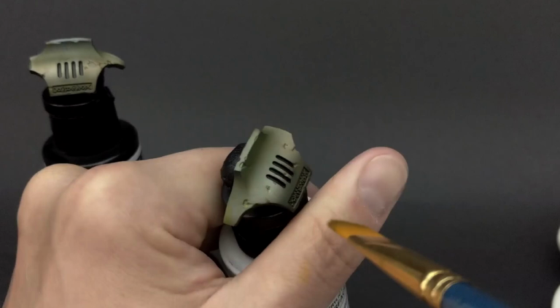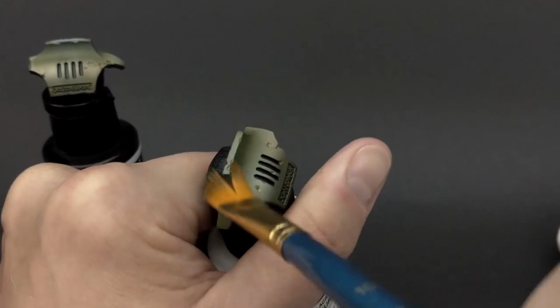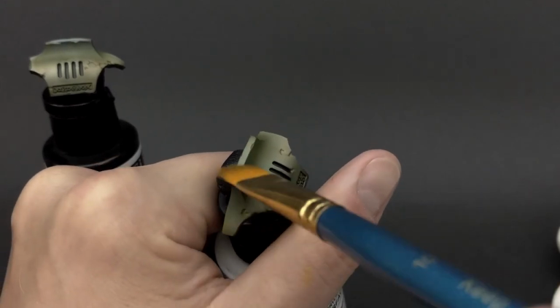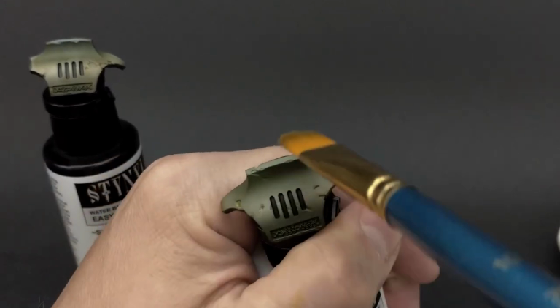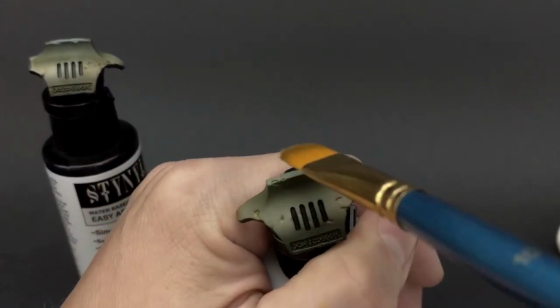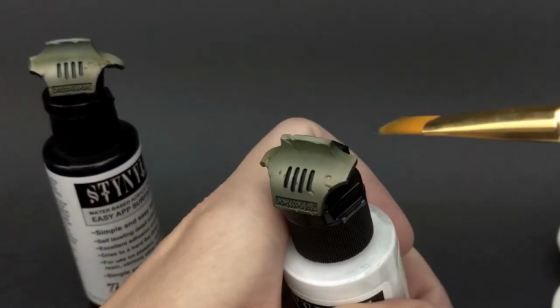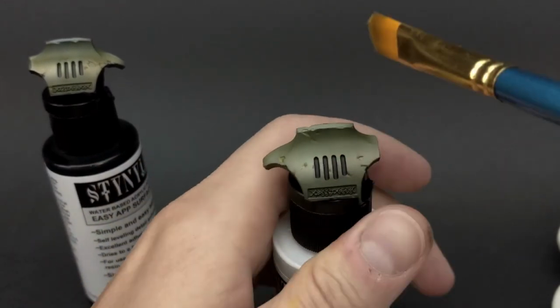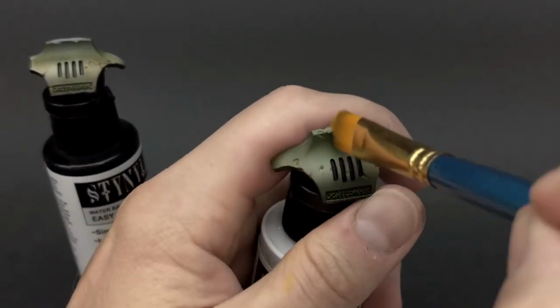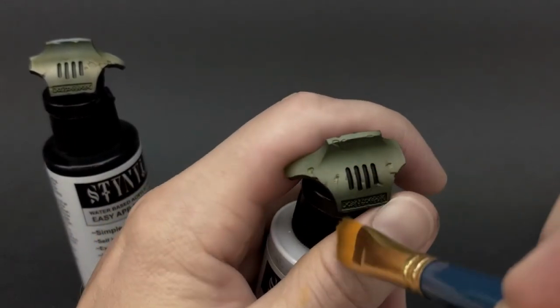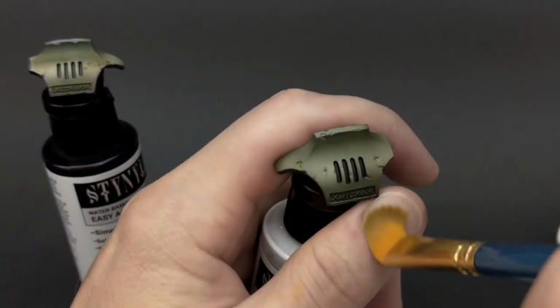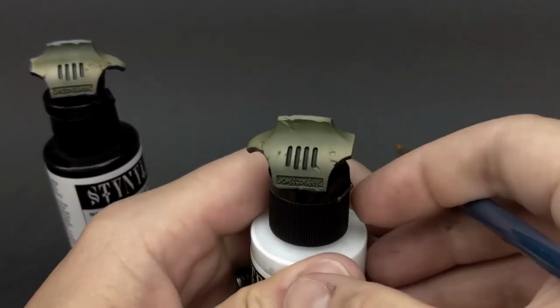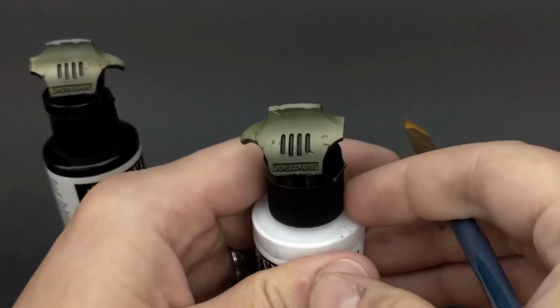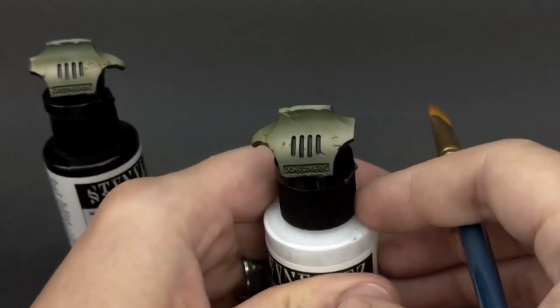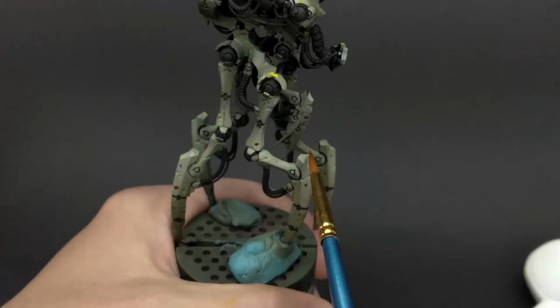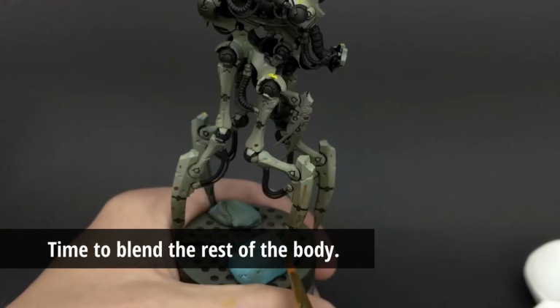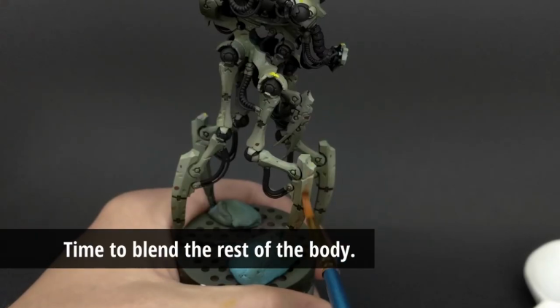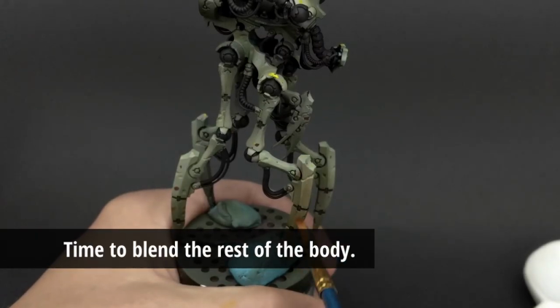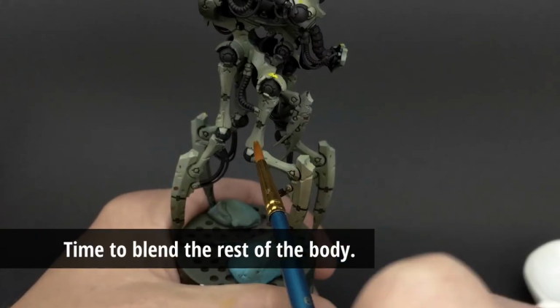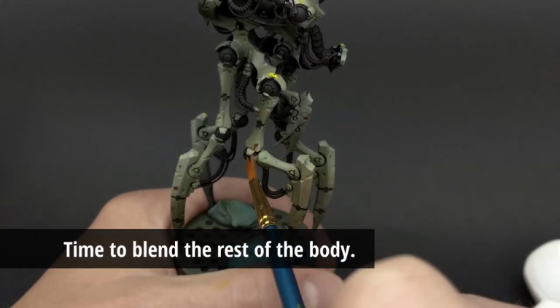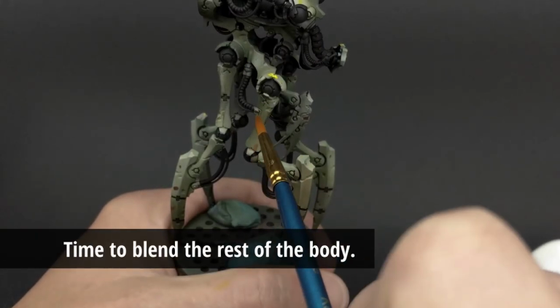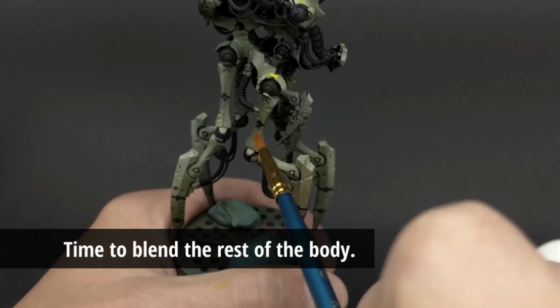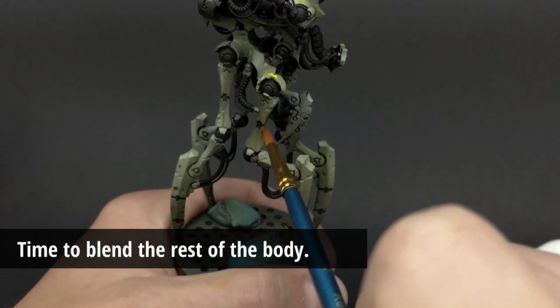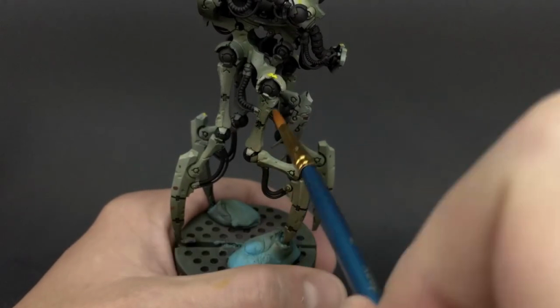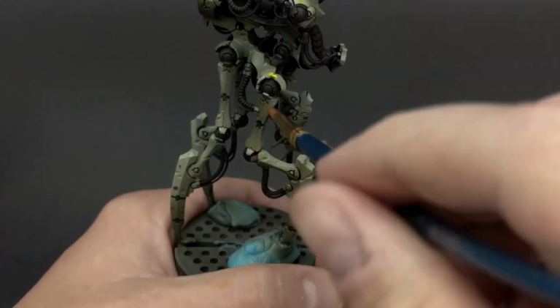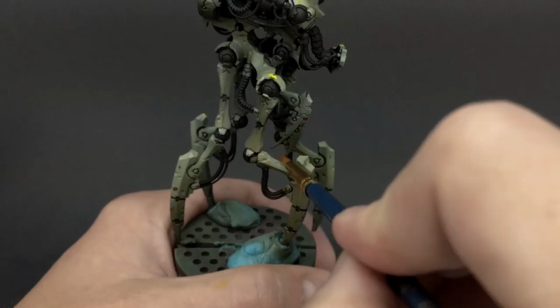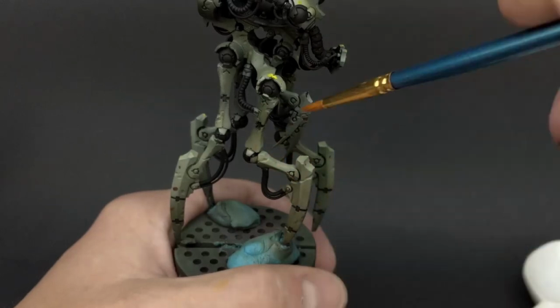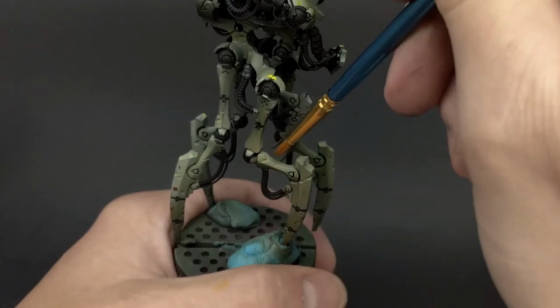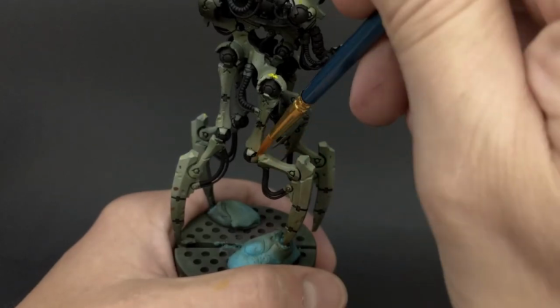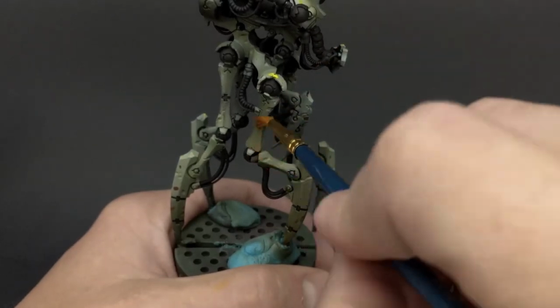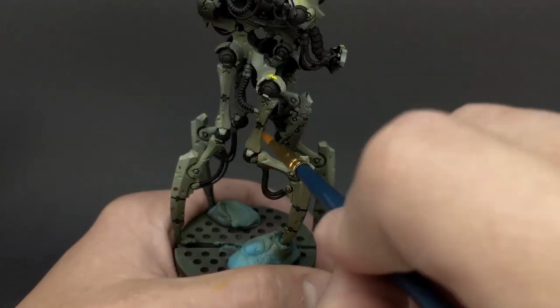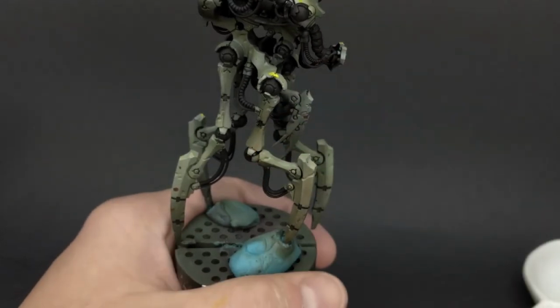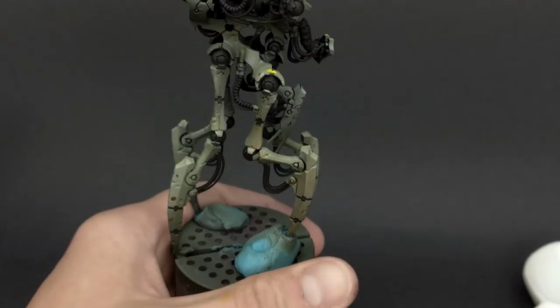If you find that you've taken off too much of the oil paint, you can go back and add additional layers of the same colors you used. Or if you want to get a bit adventurous, you can use different colors on top of previous ones — like if you want to add more white or lighter colors on top.